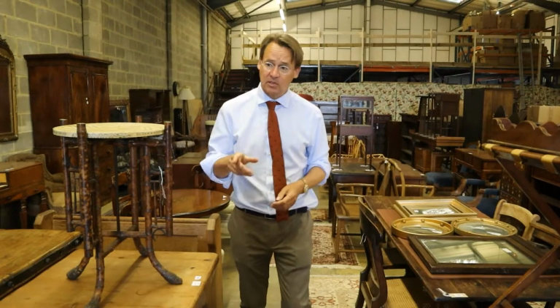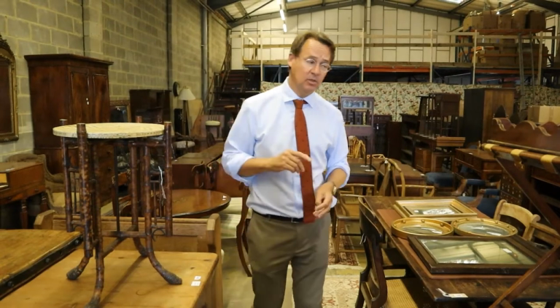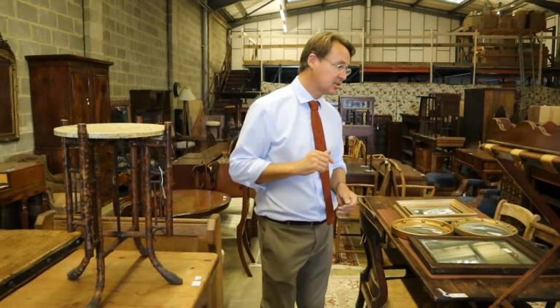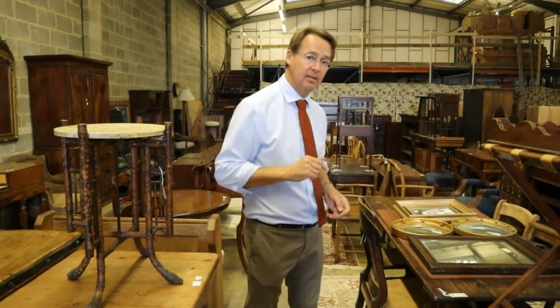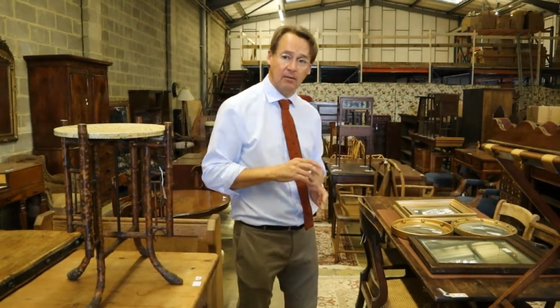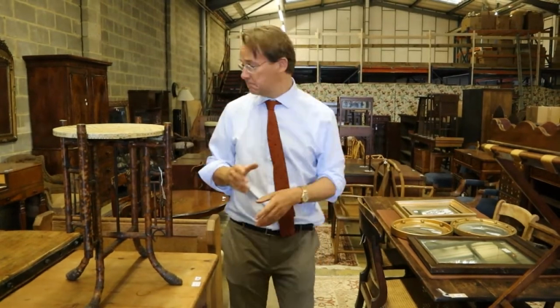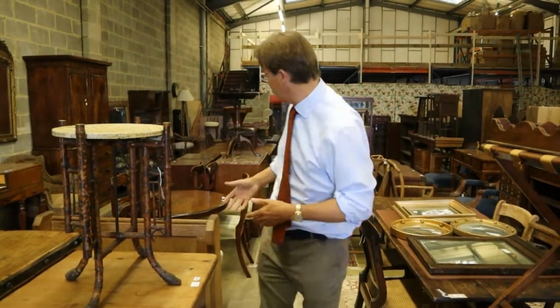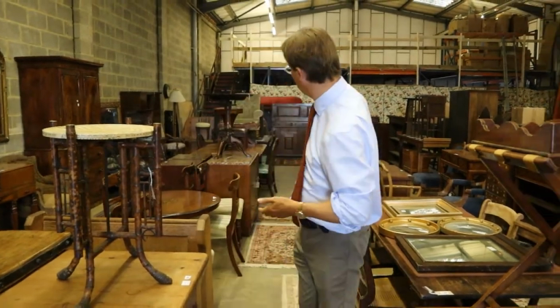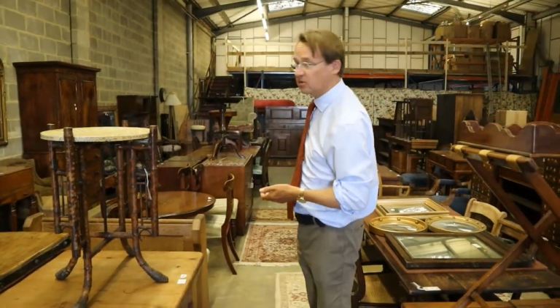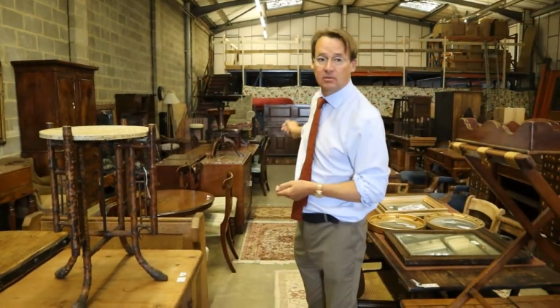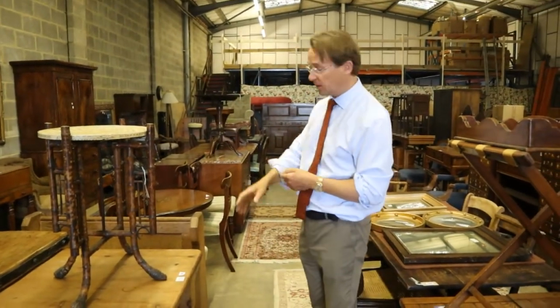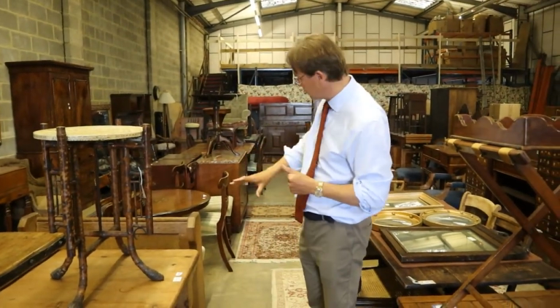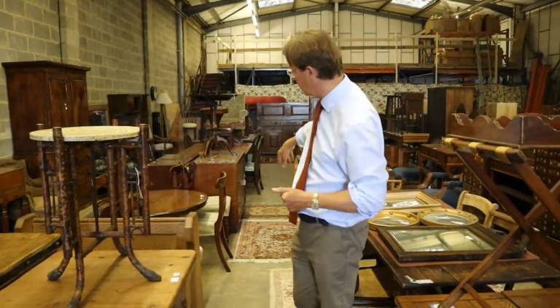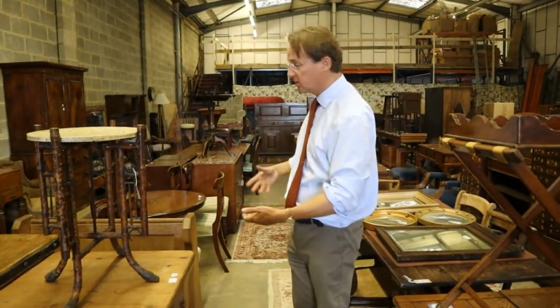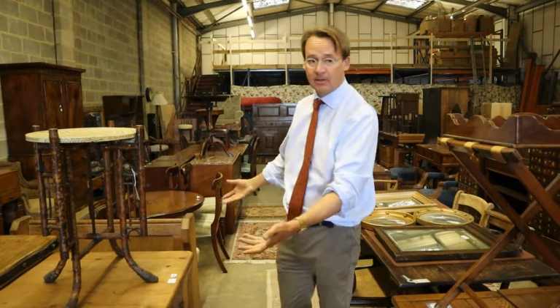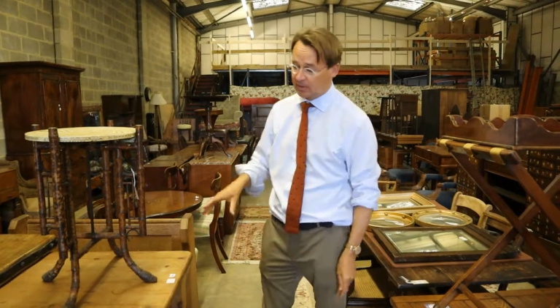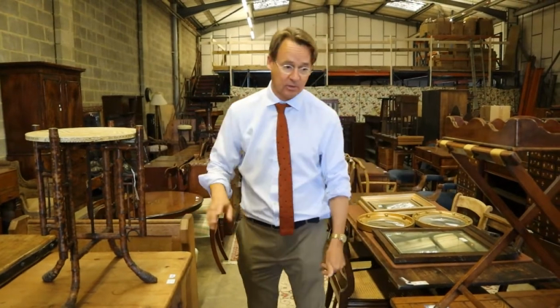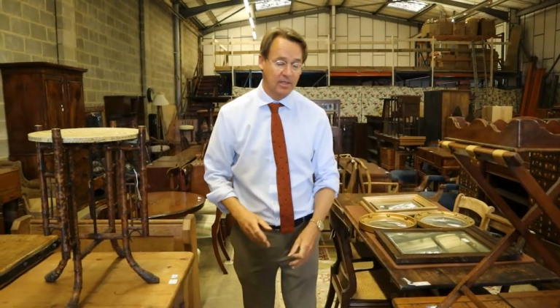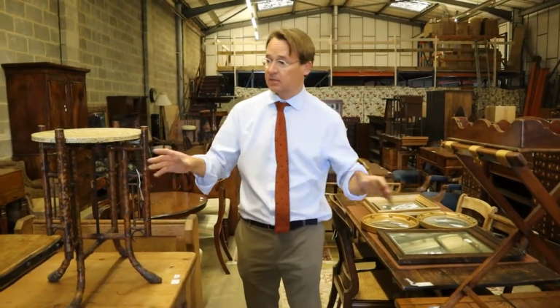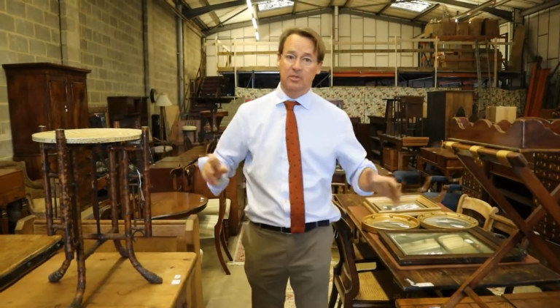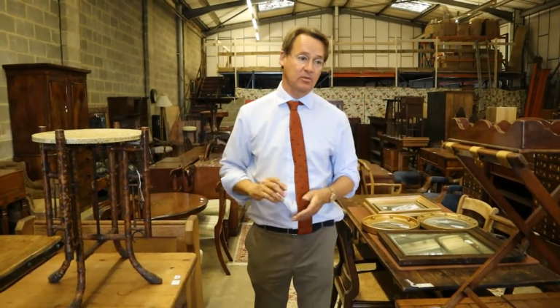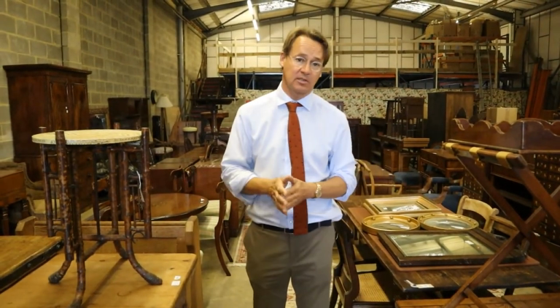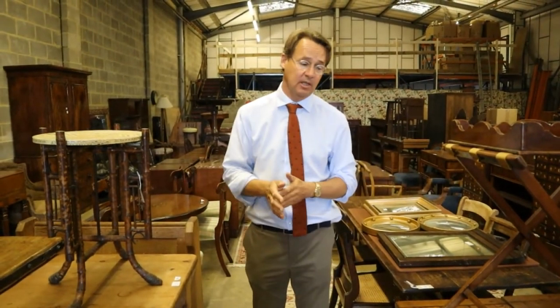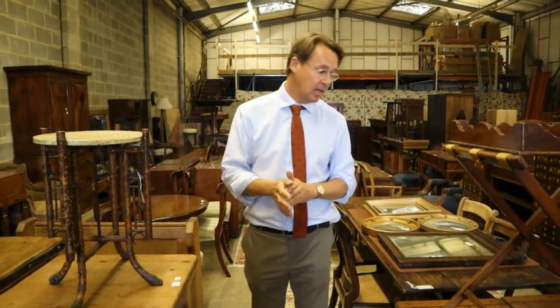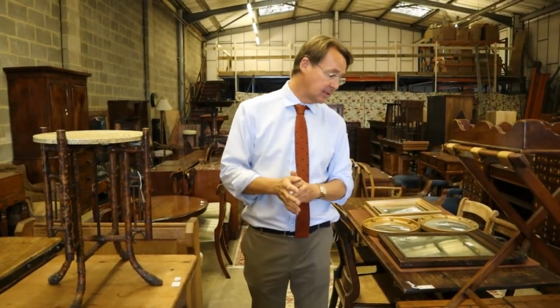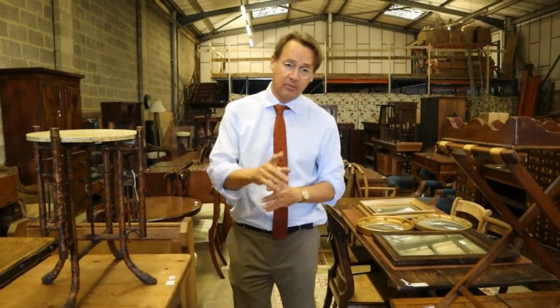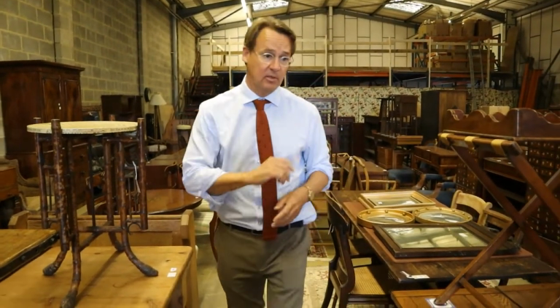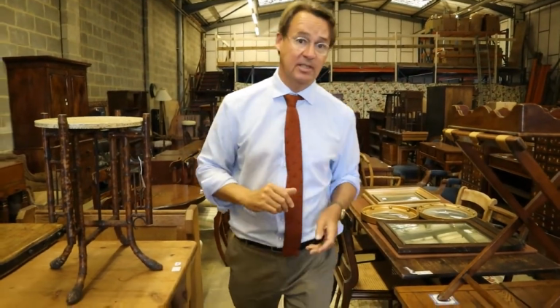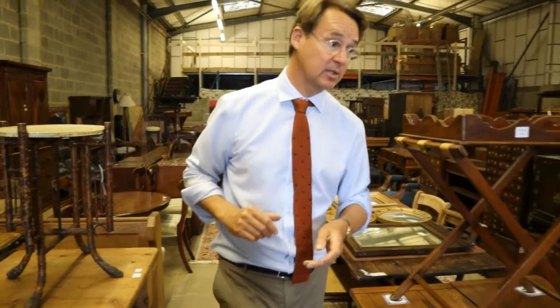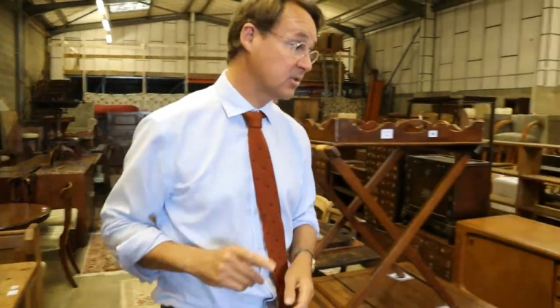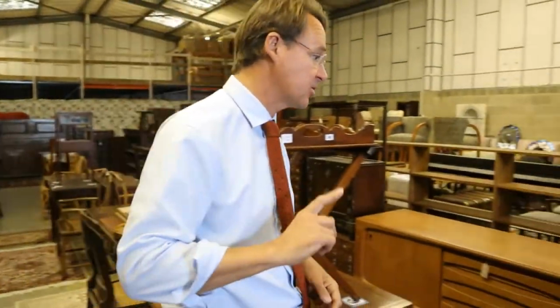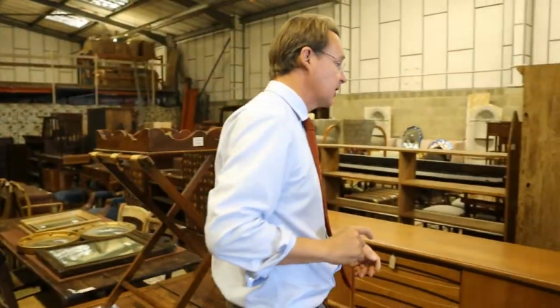So you will see it all laid out like so — nice straight lines, you can get around everything, have a good look at it, plenty of space for social distancing. Let's have a look and see what's in this week's sale — some interesting things.